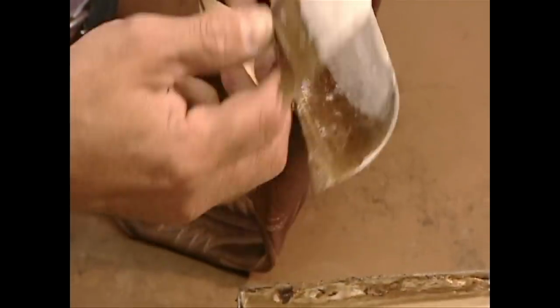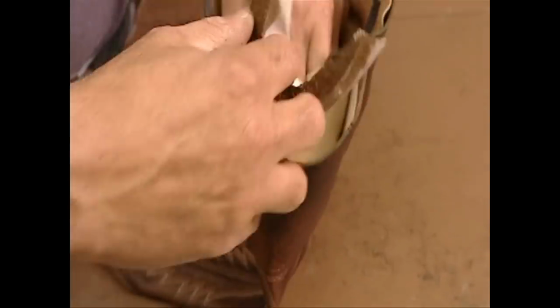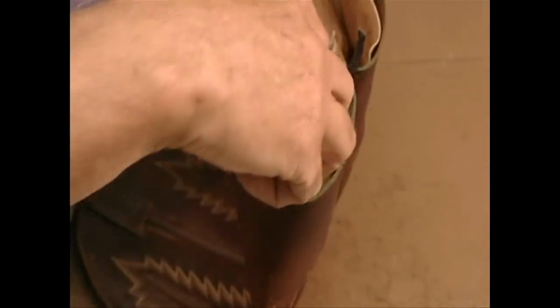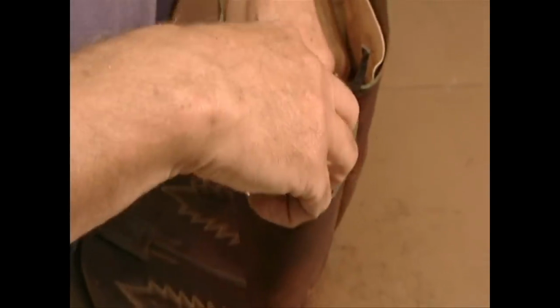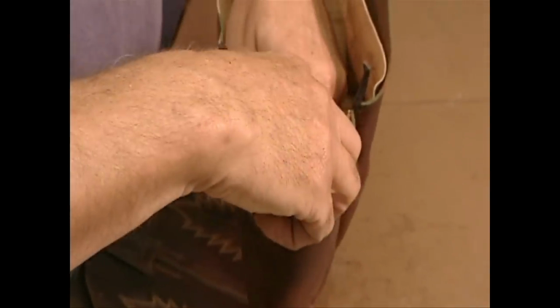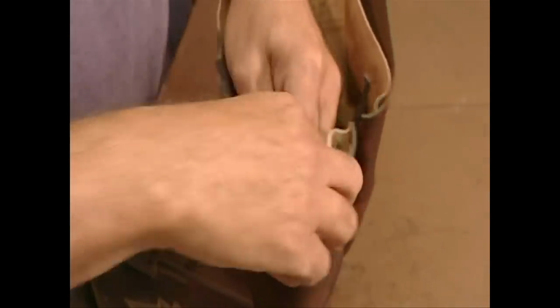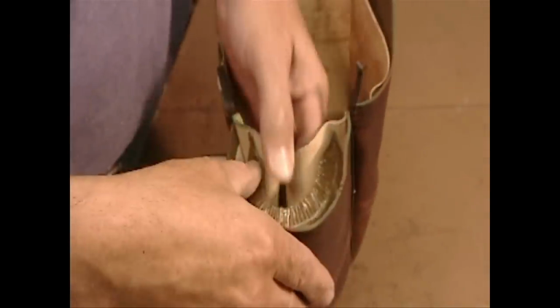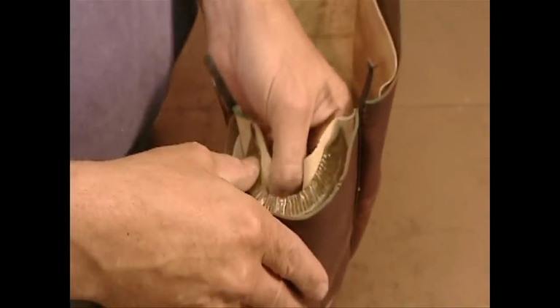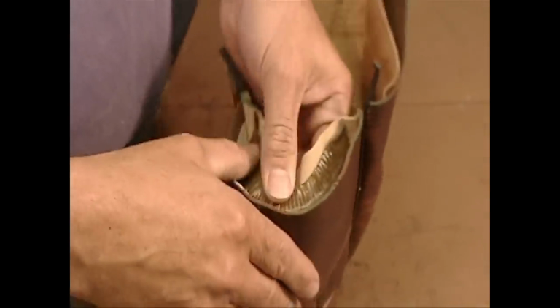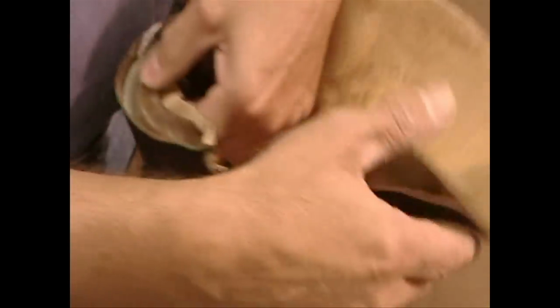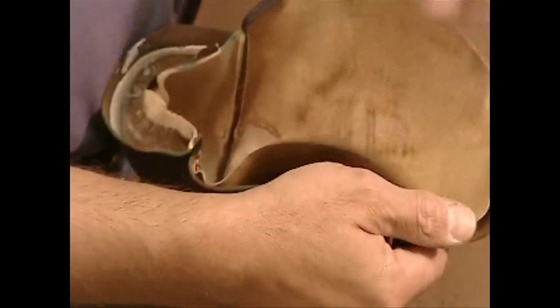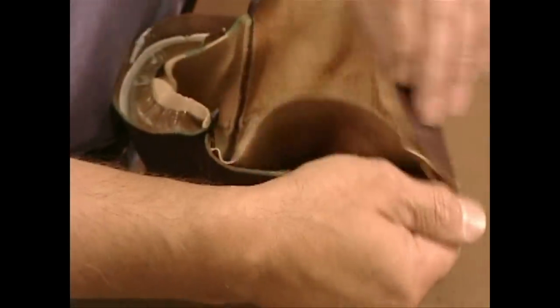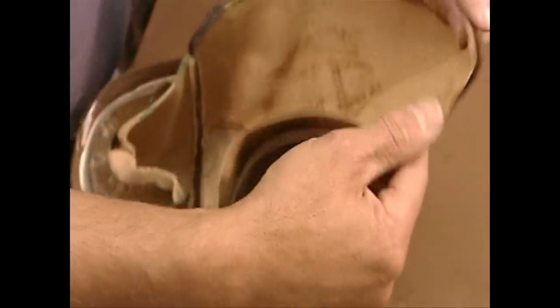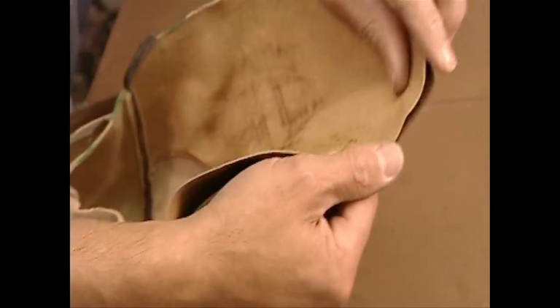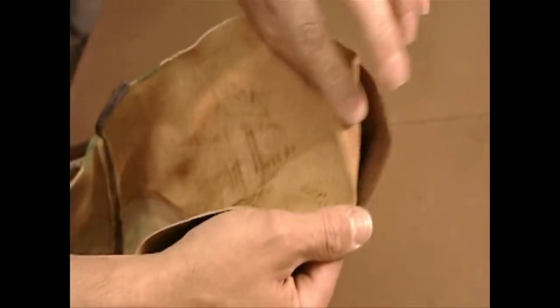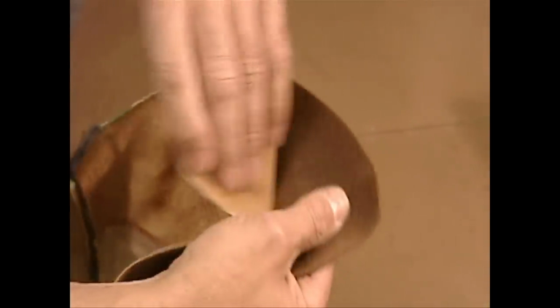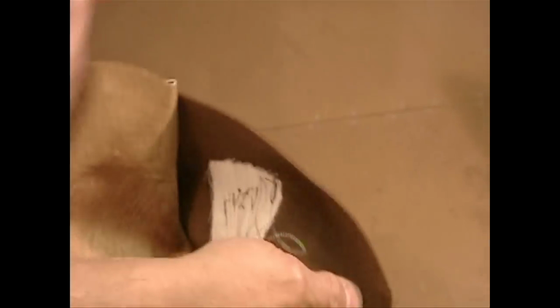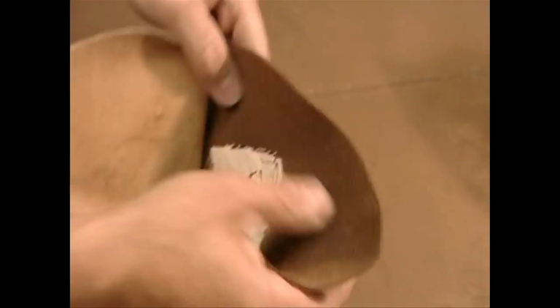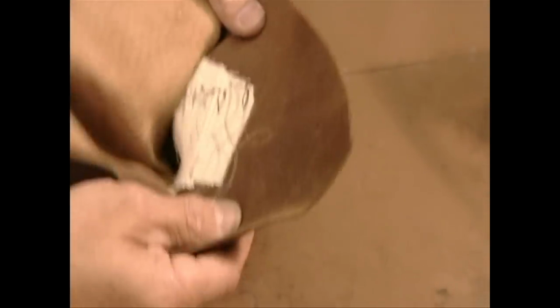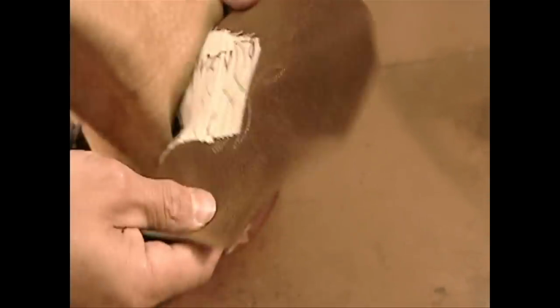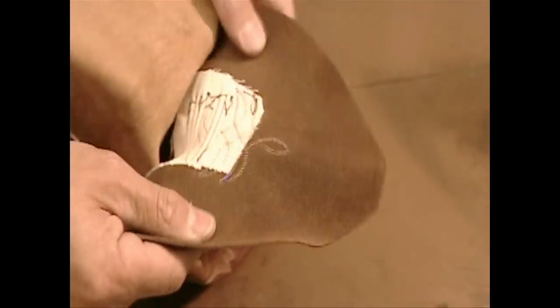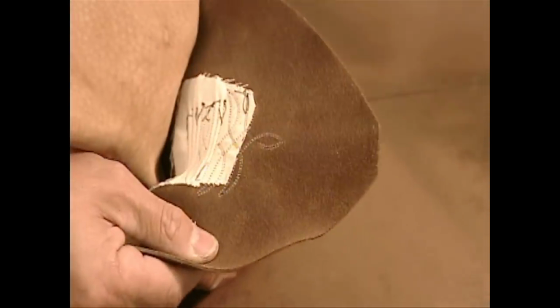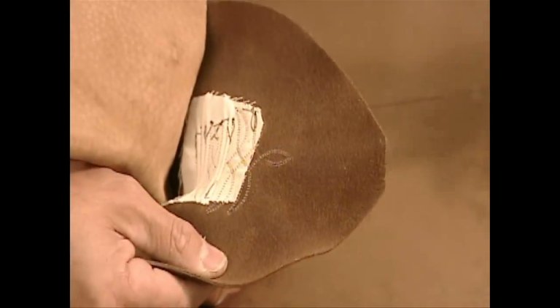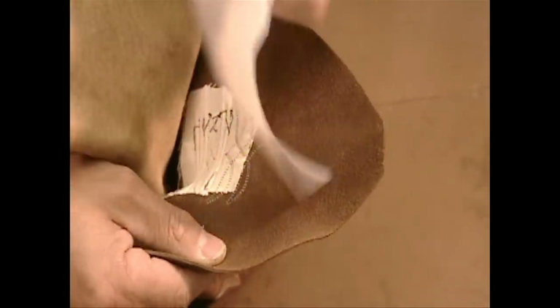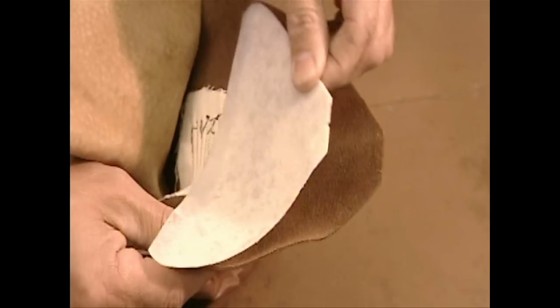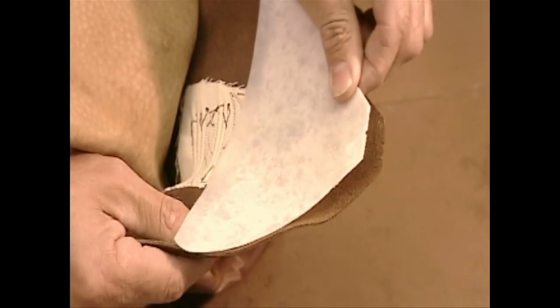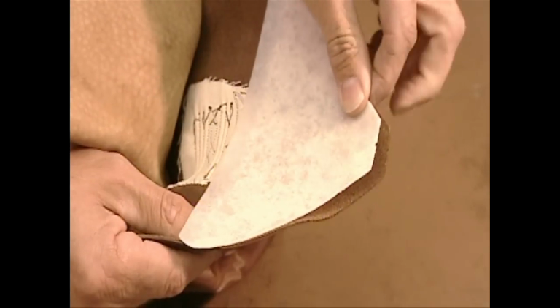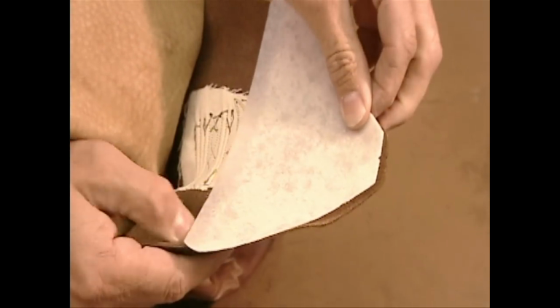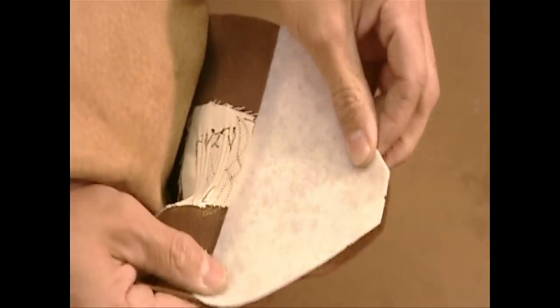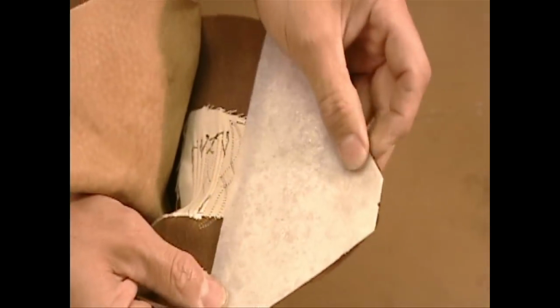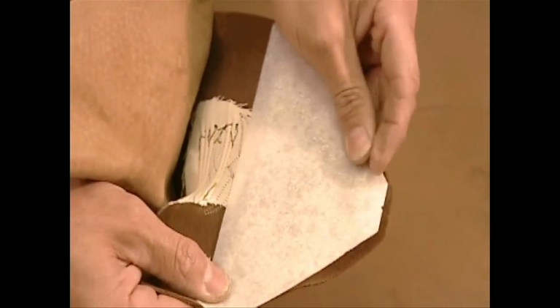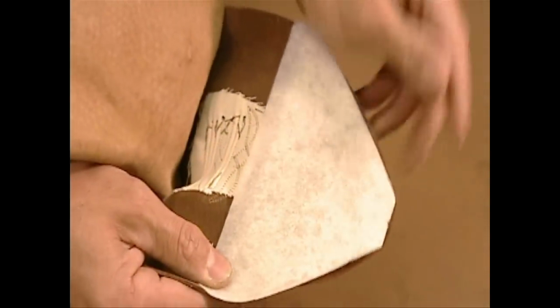They glue a hard synthetic cup to the heel section to give it the desired shape. Then they apply a fibrous cotton form between the layers that will shape the toe area.